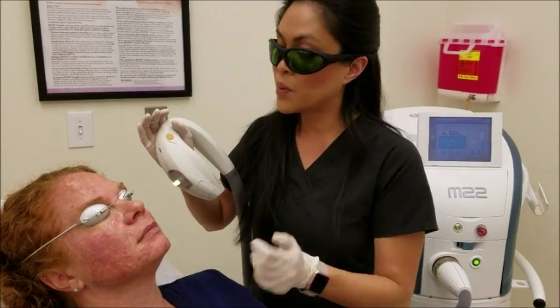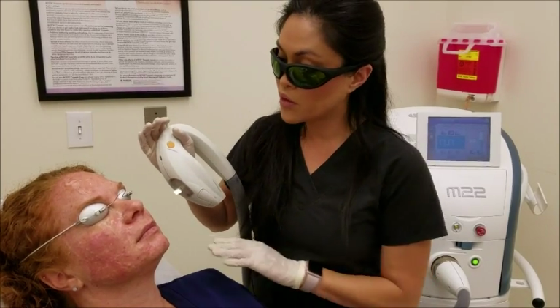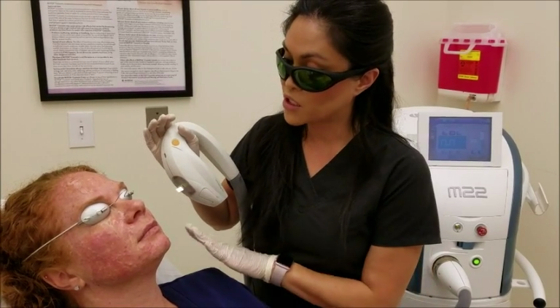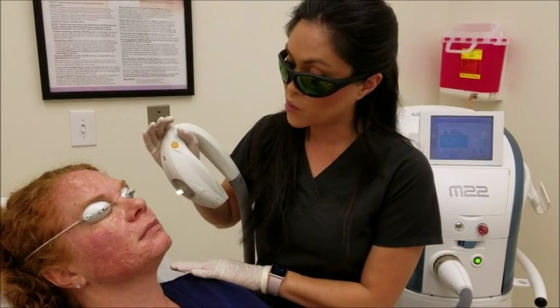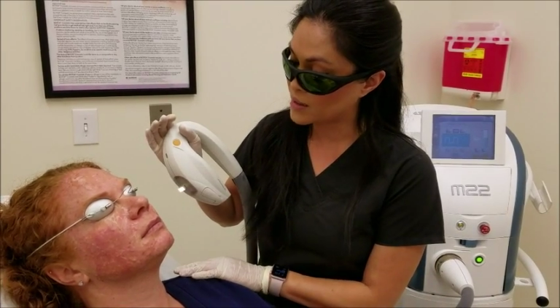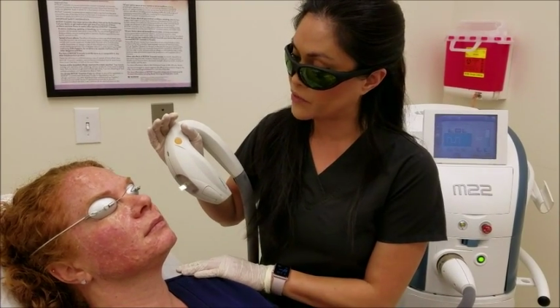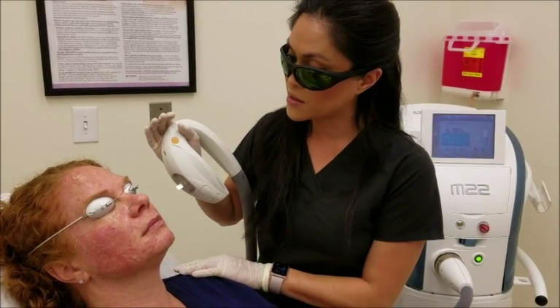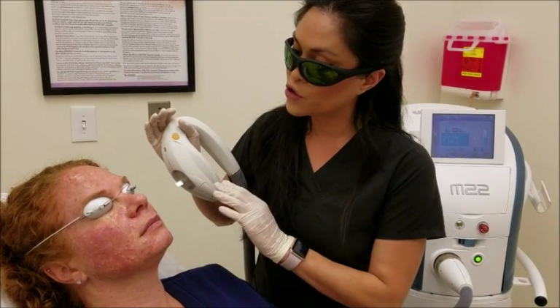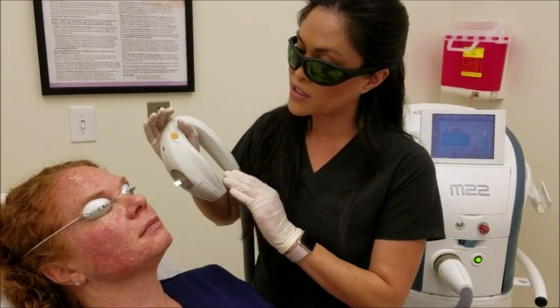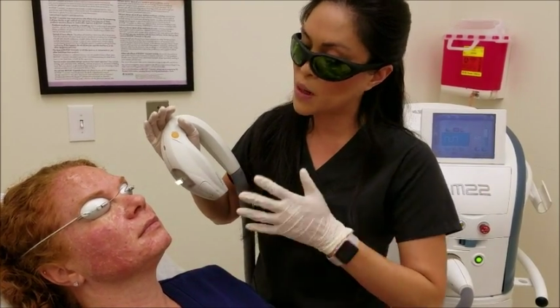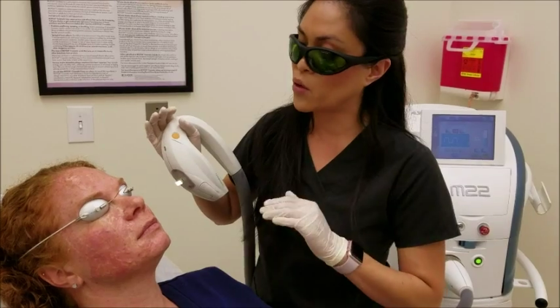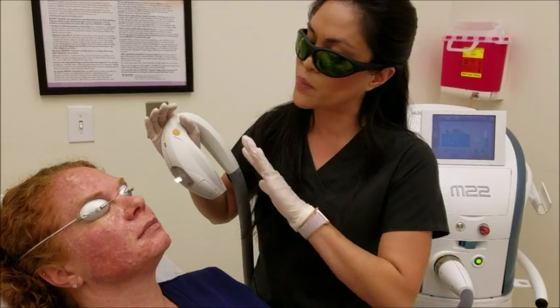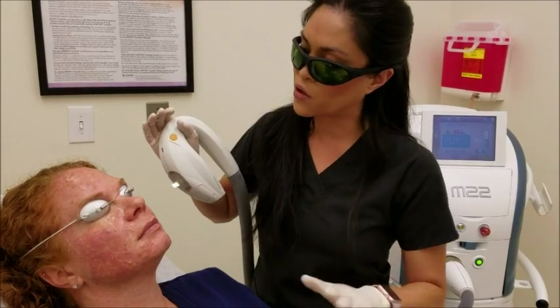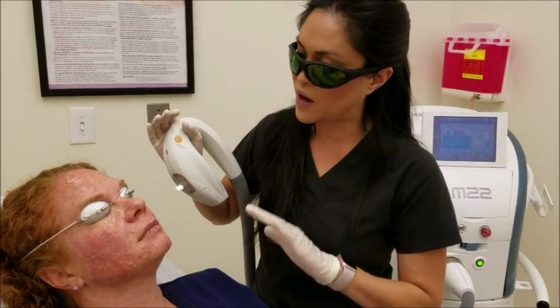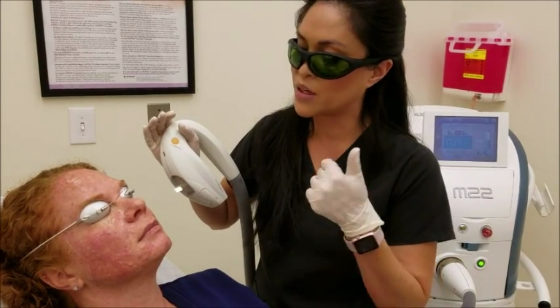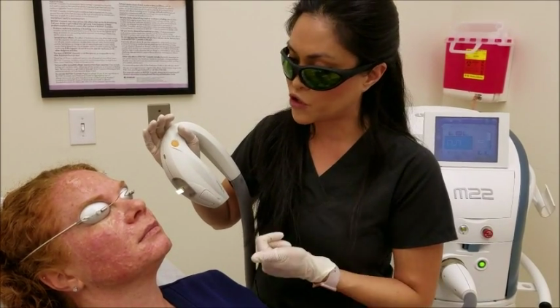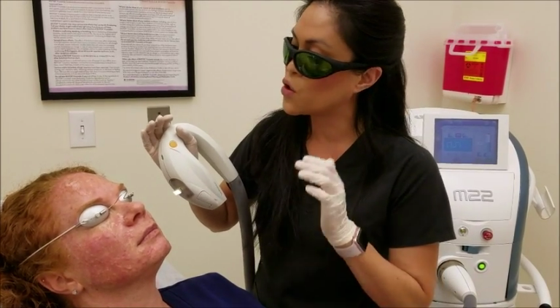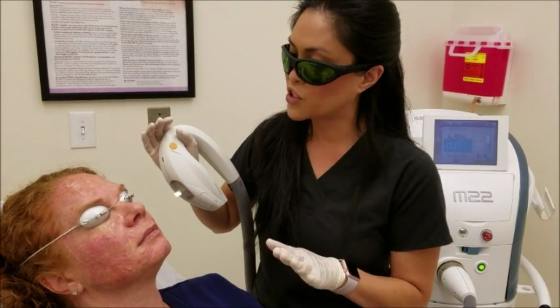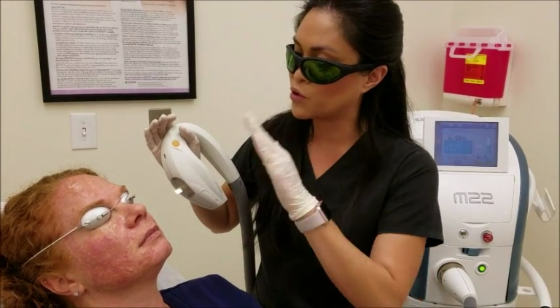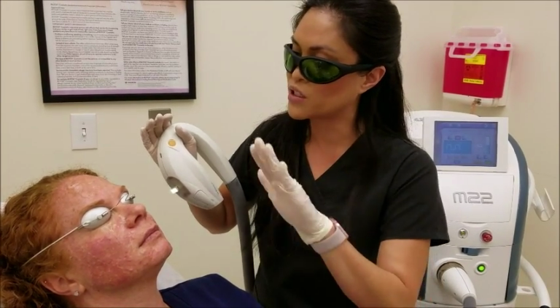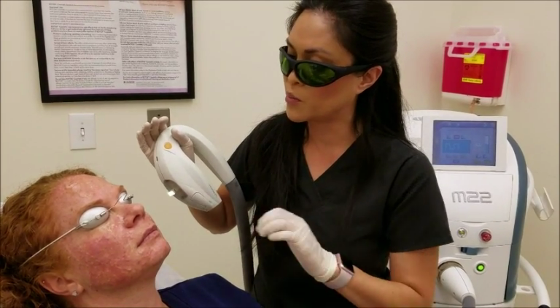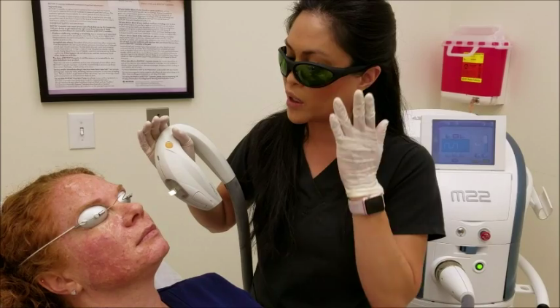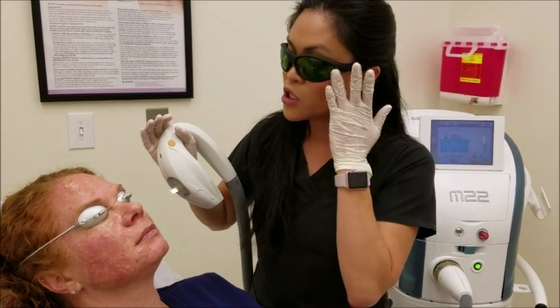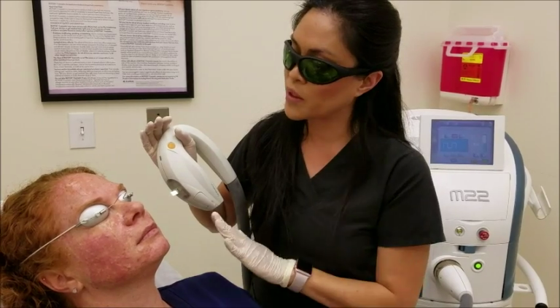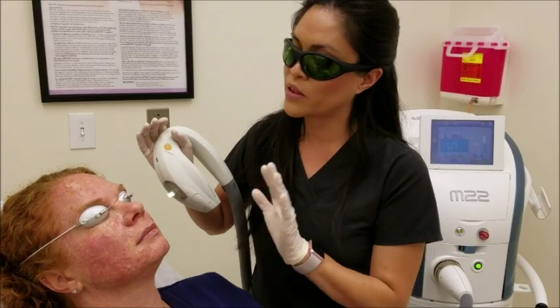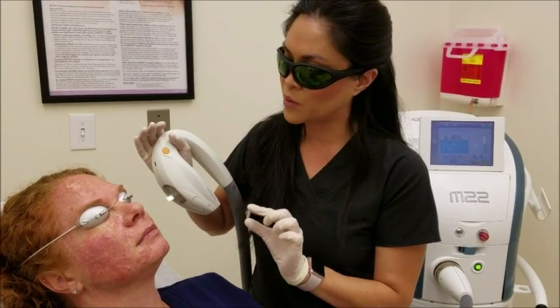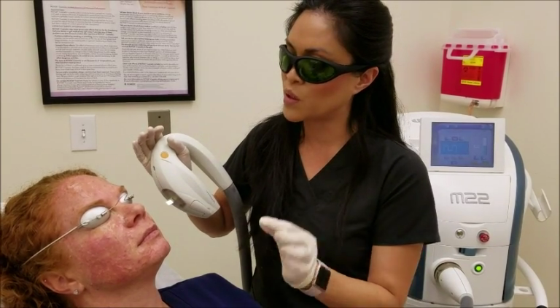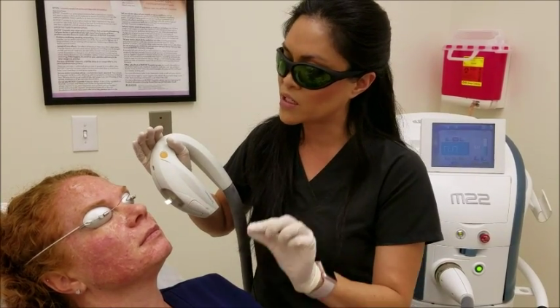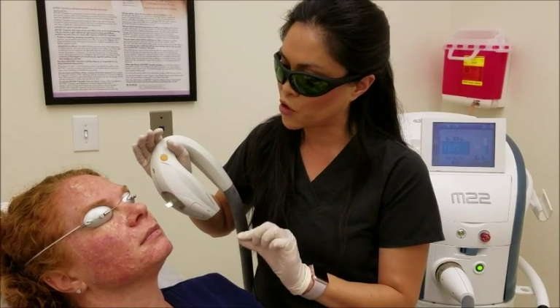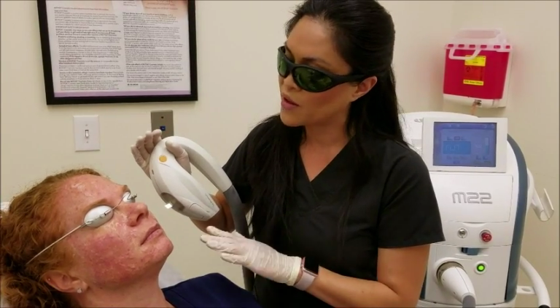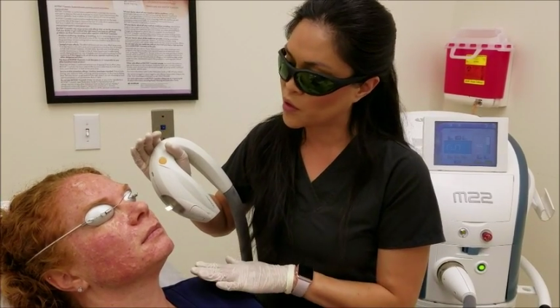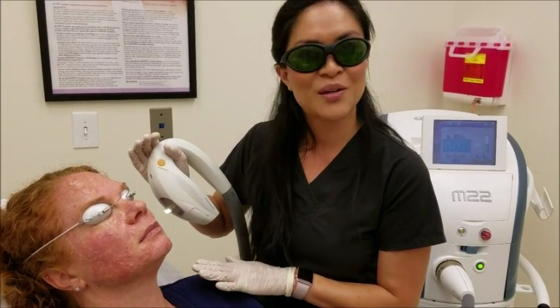The pigment will then begin to darken within the next couple of days, and you'll start to see probably in a week the pigment starting to fade. Every time you wash your face or take a shower, you'll lose a little bit more of the pigment. So don't be alarmed in the first couple of days when the pigment does appear darker — that's part of the treatment.